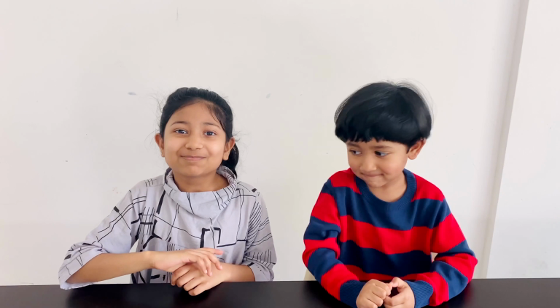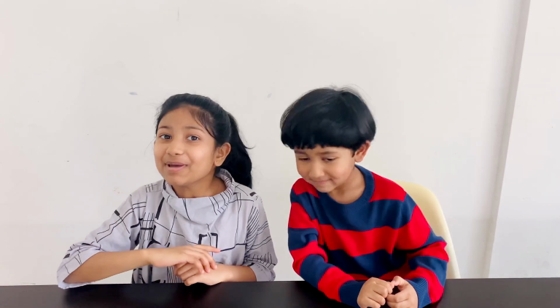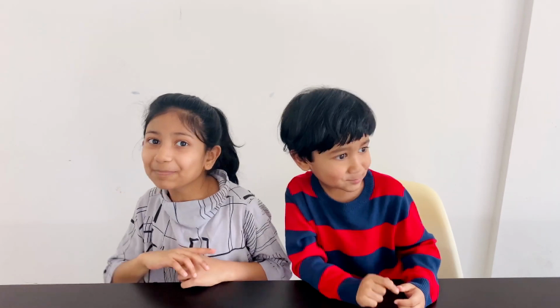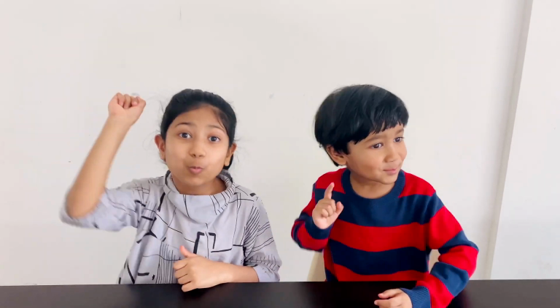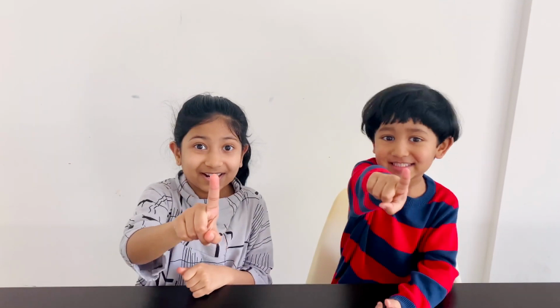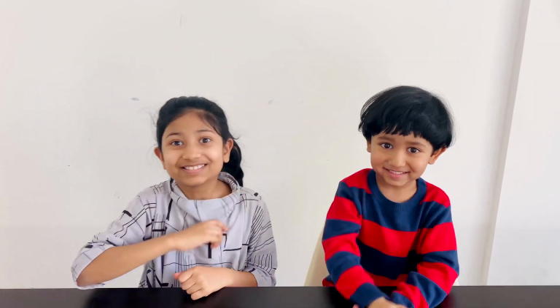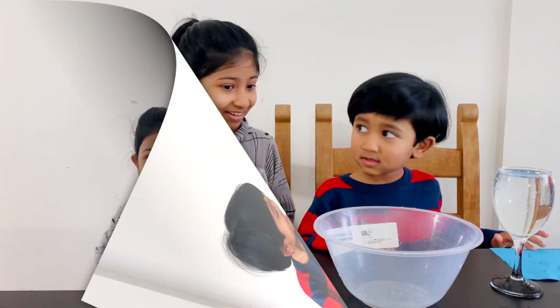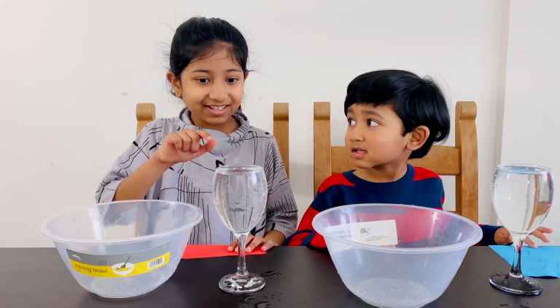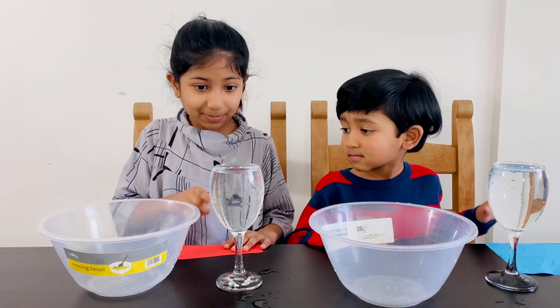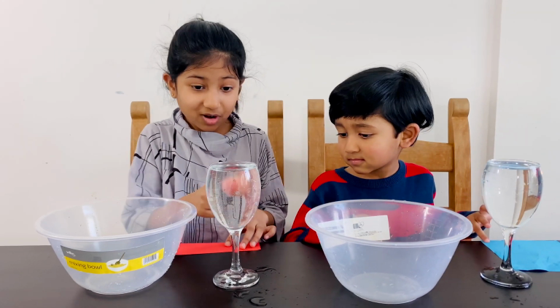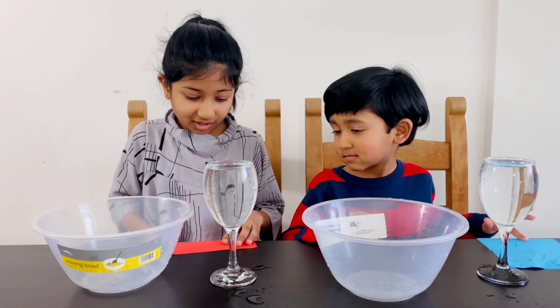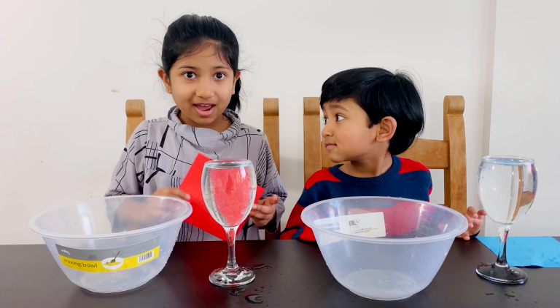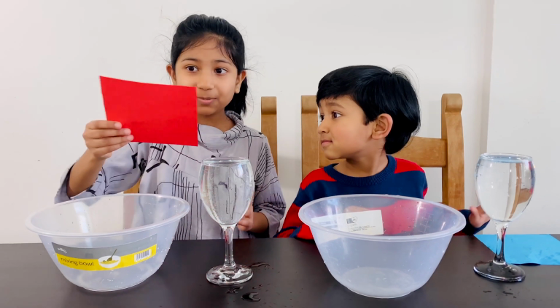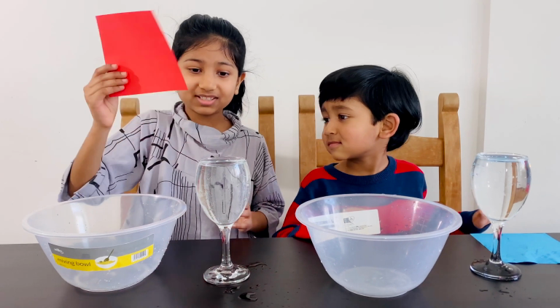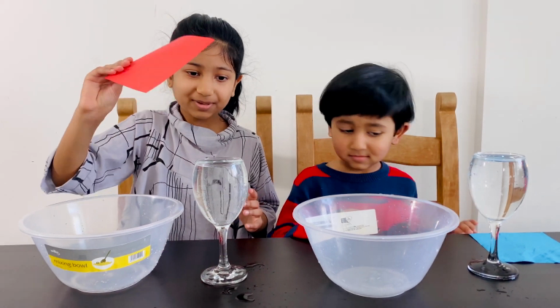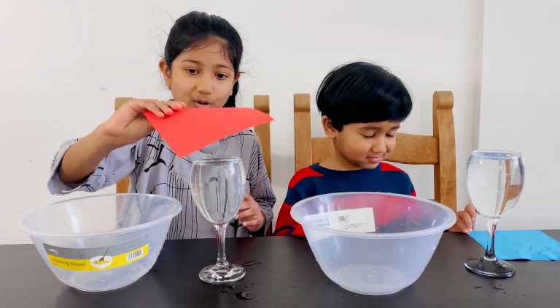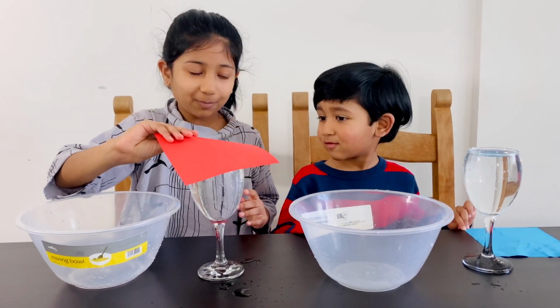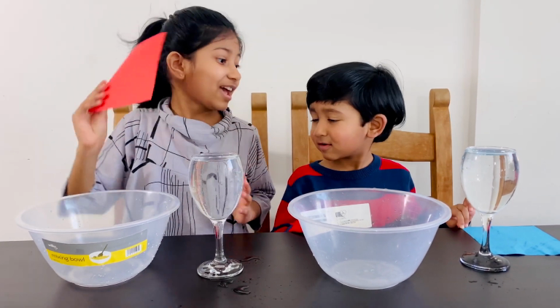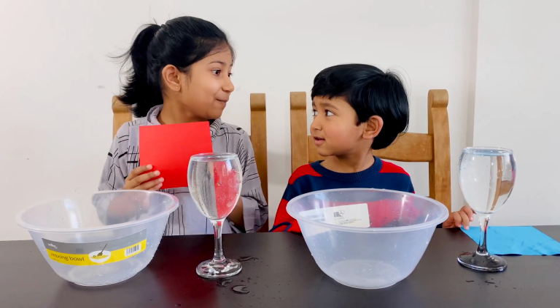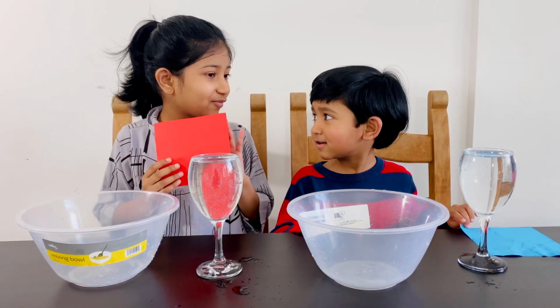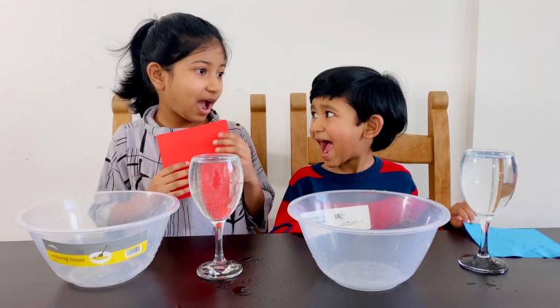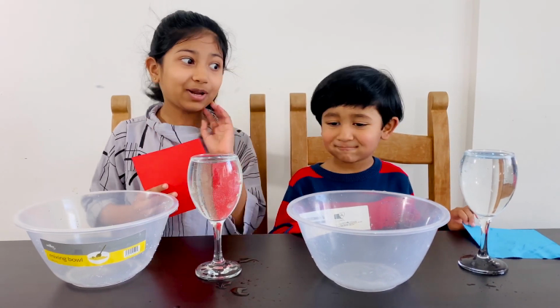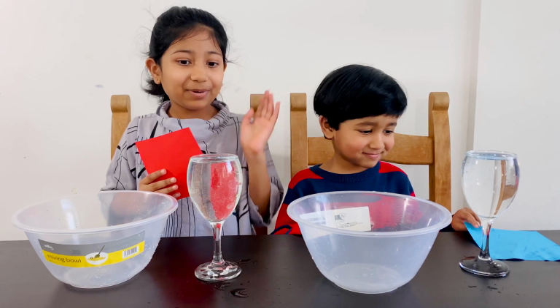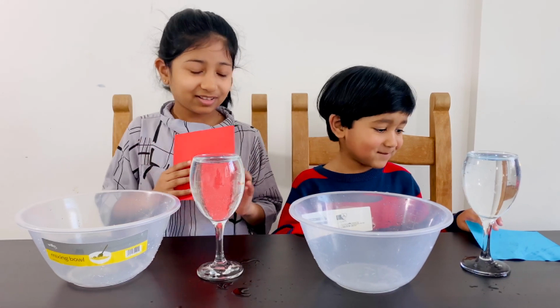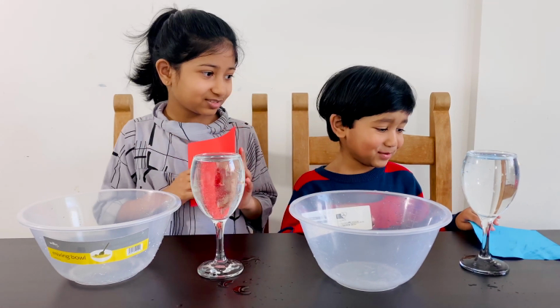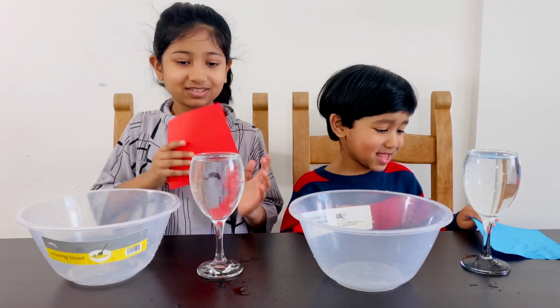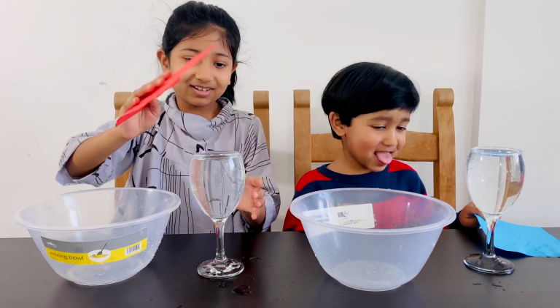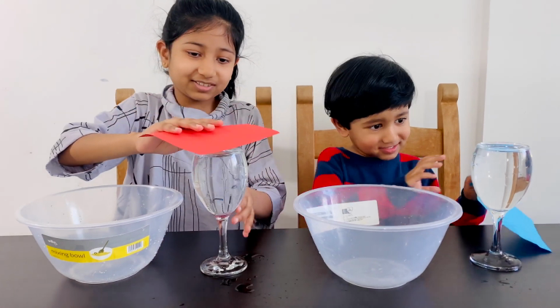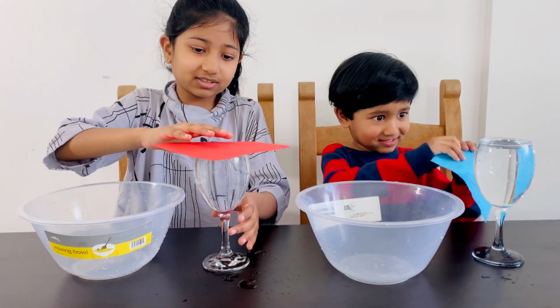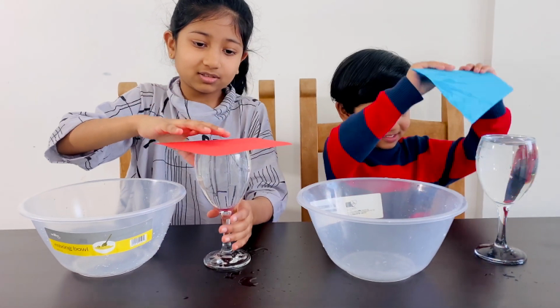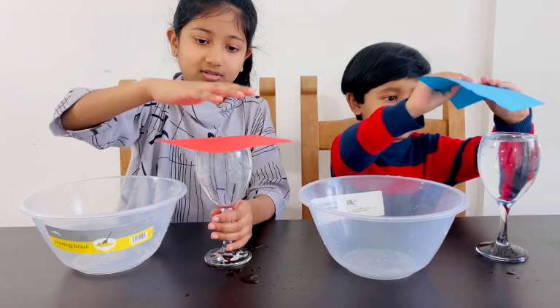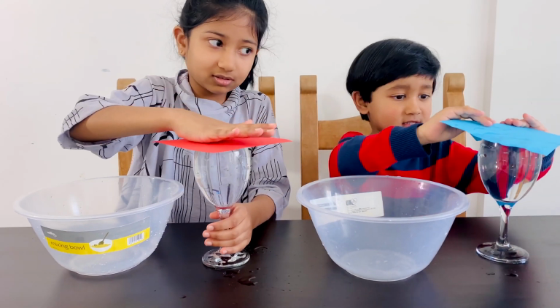Experiment number one. This cup is full of water and we're going to put this paper on top of it and flip it over. I wonder what will happen. Come on, let's do it.